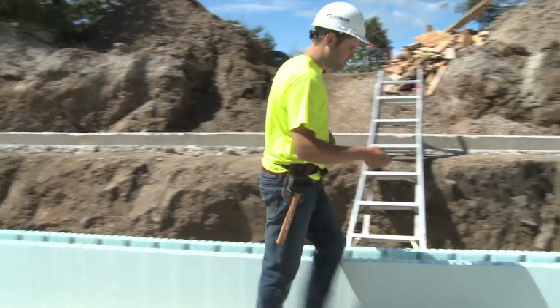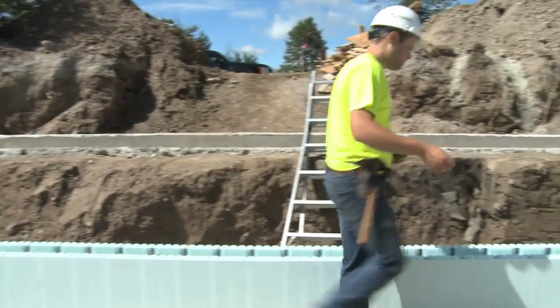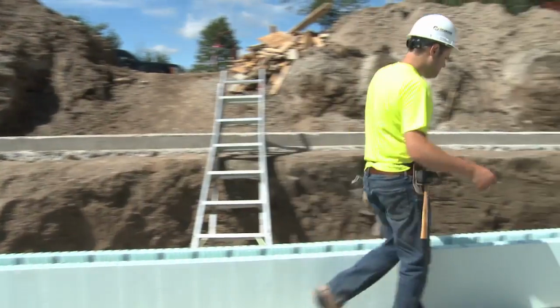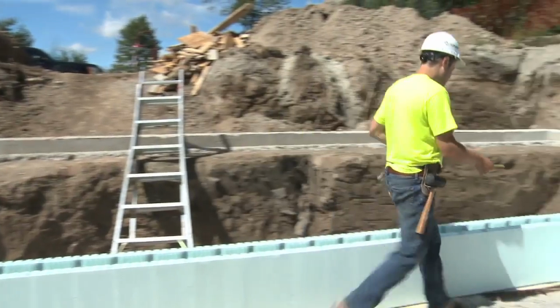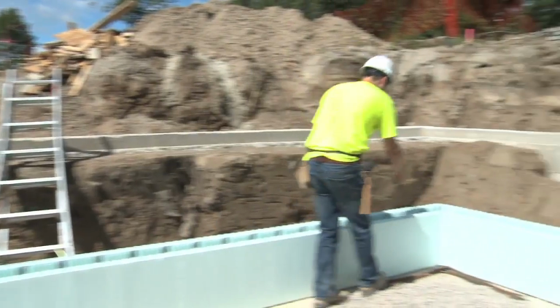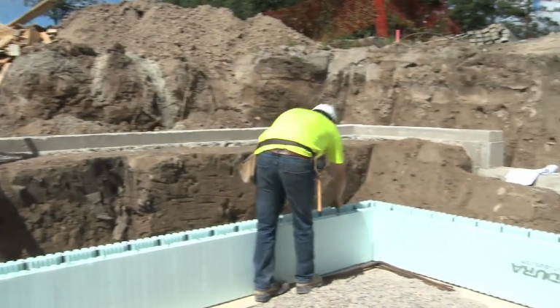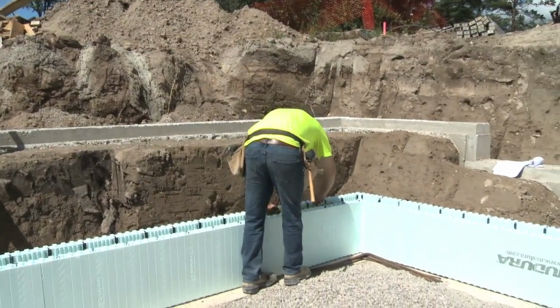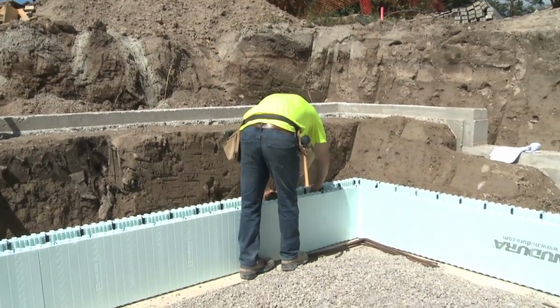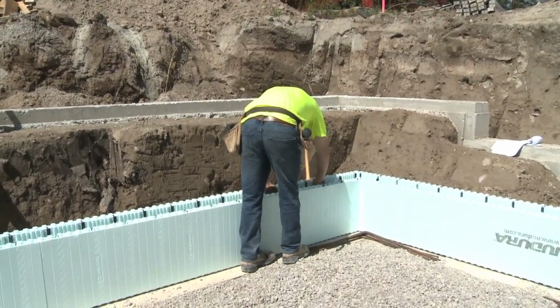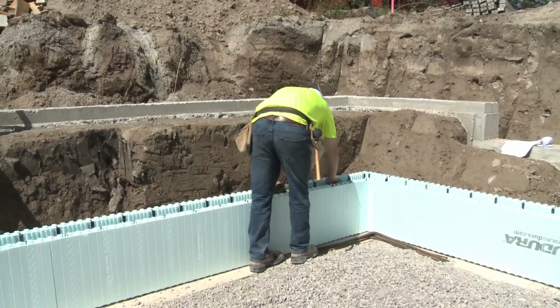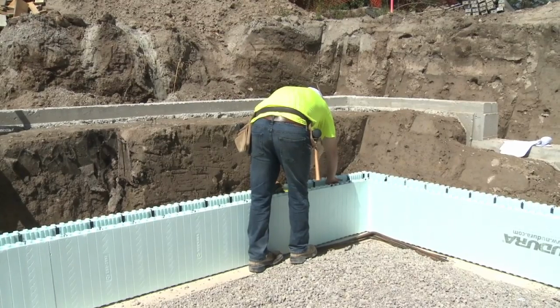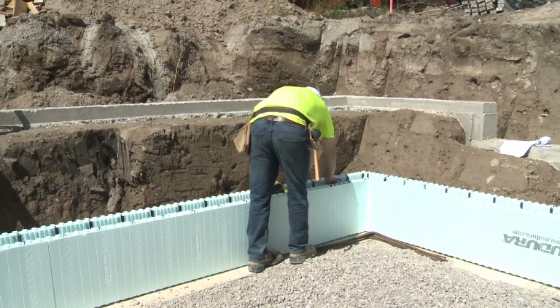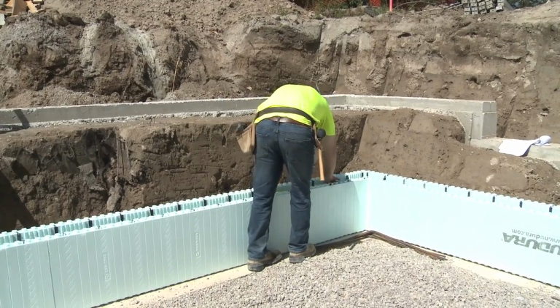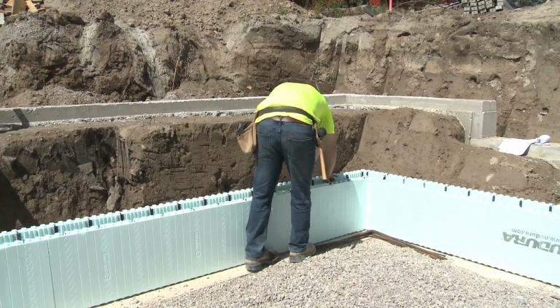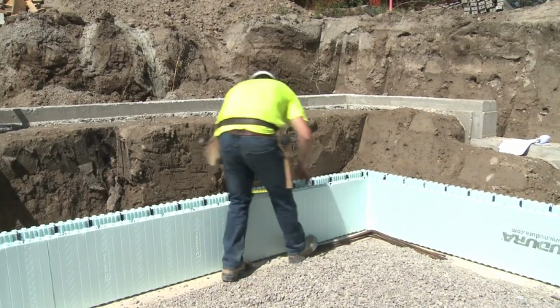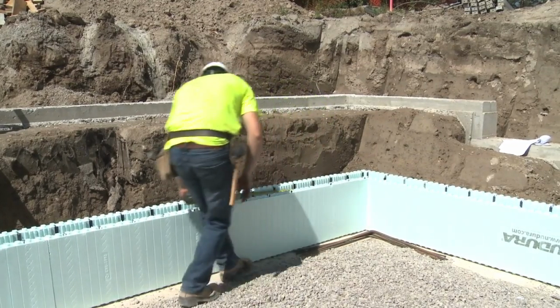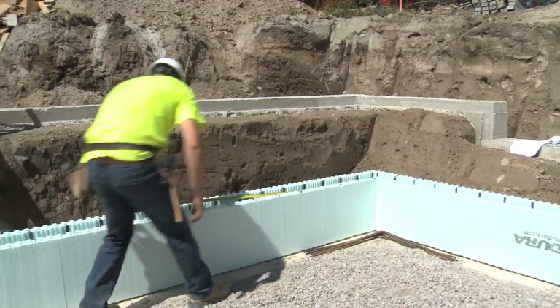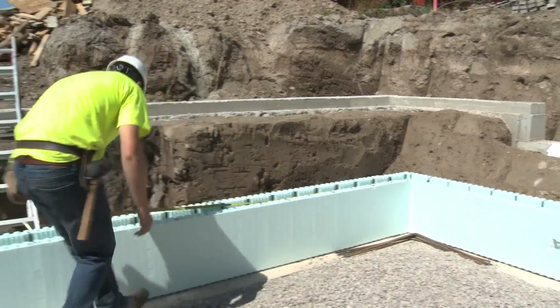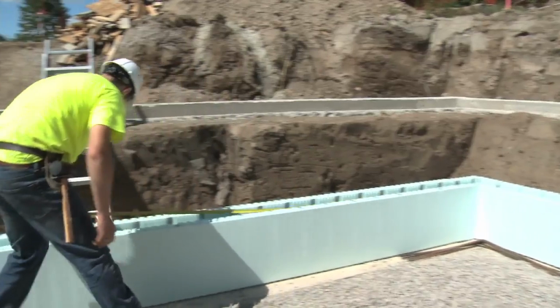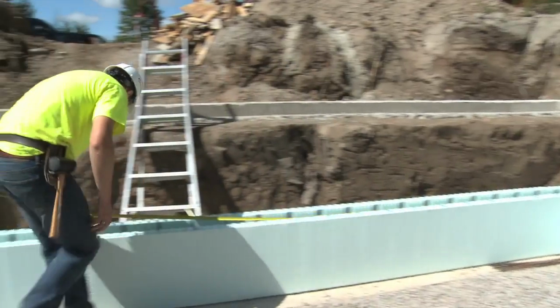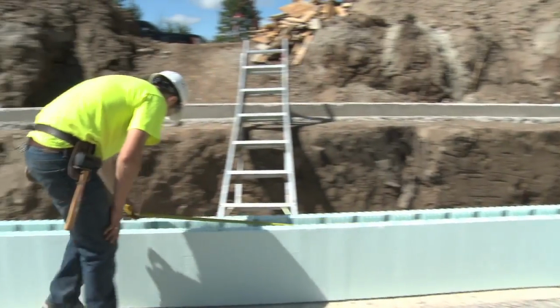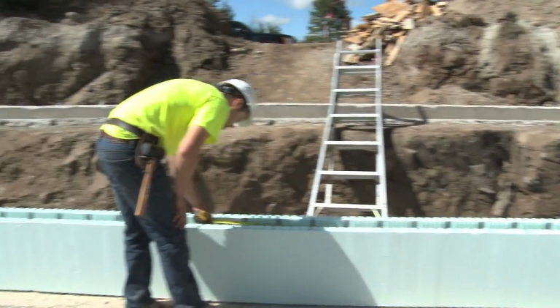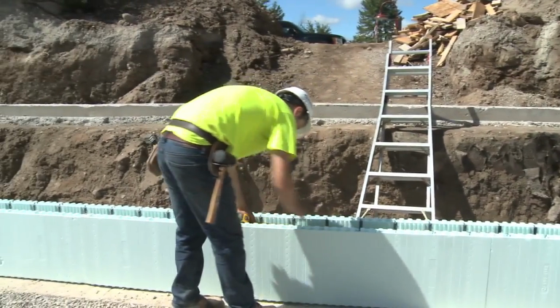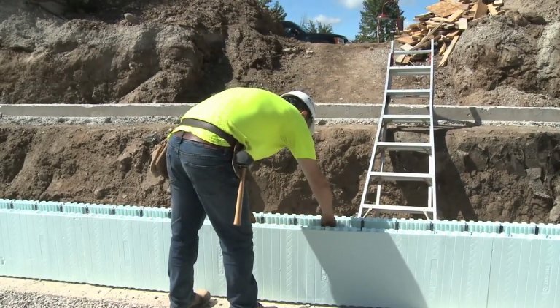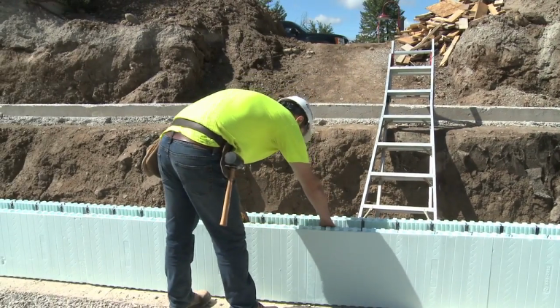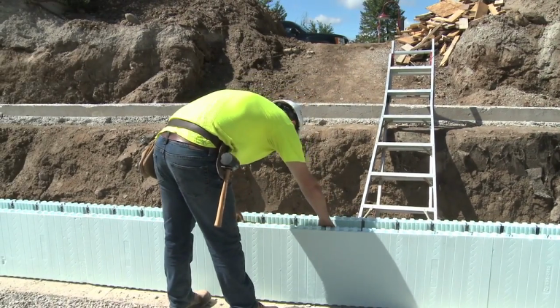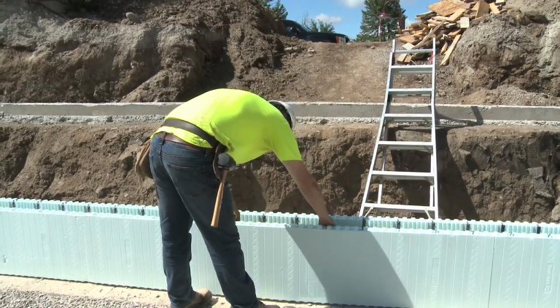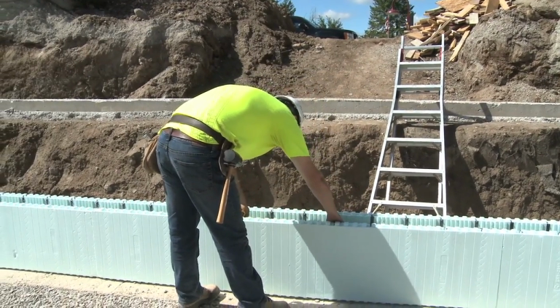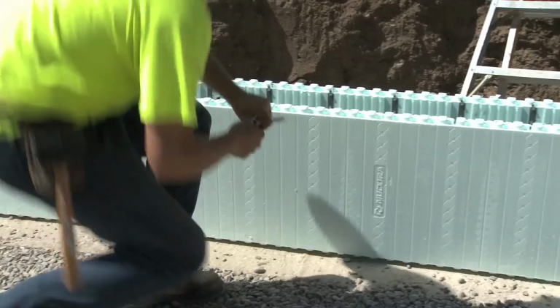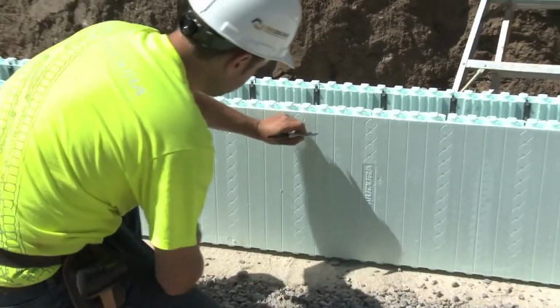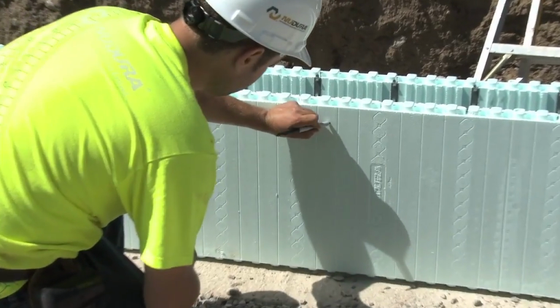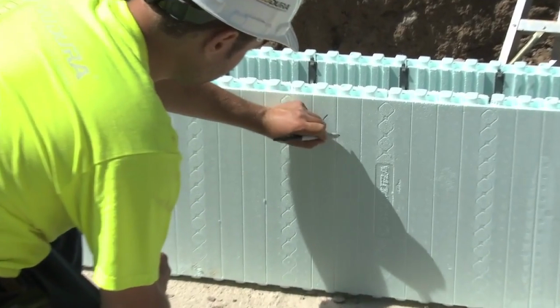To ensure the installation of rebar is completed with efficiency, installers generally mark the dimensions of the straight rebar on the wall. This allows easy reference for the installer cutting the rebar, and lets them place the necessary number of pieces for future courses.